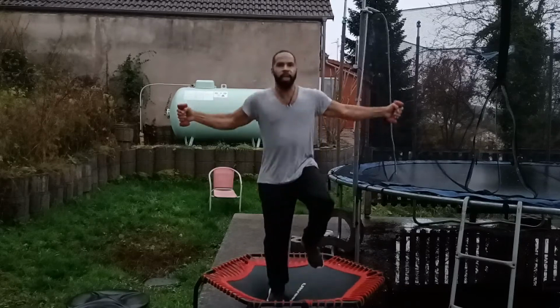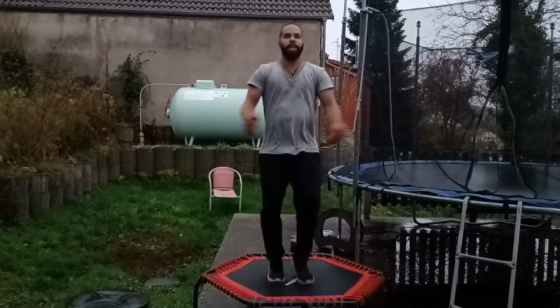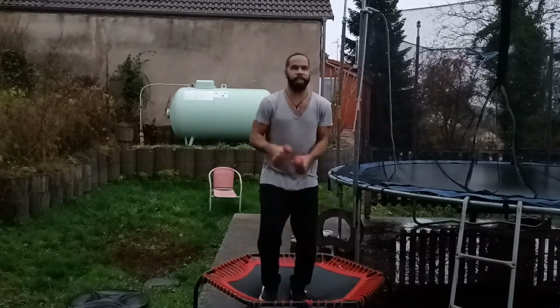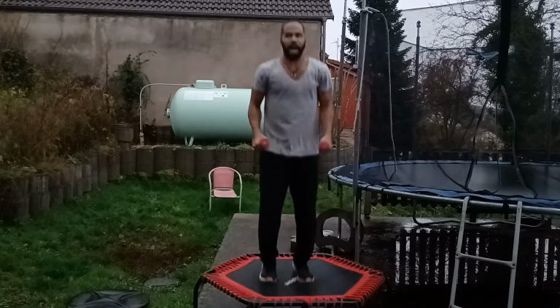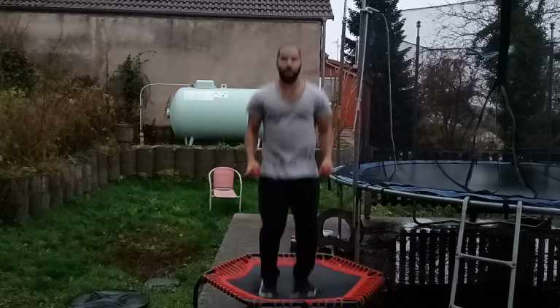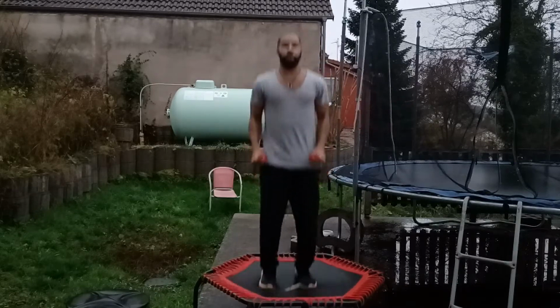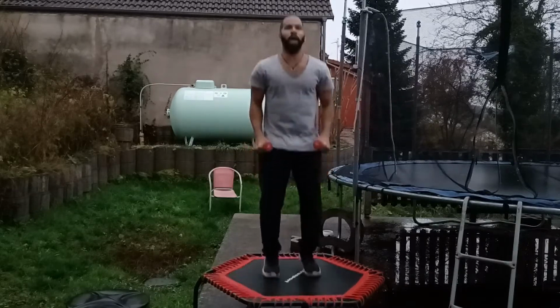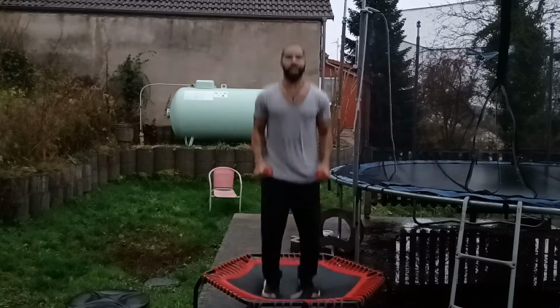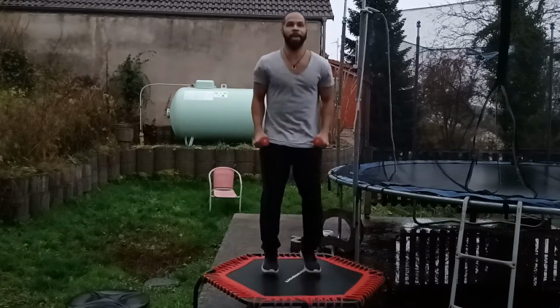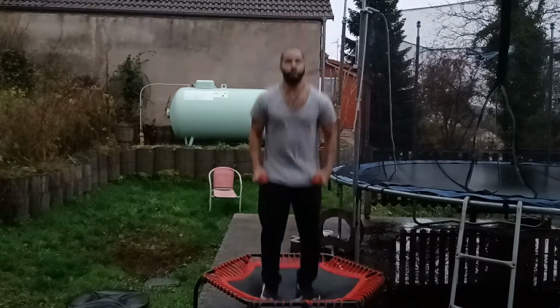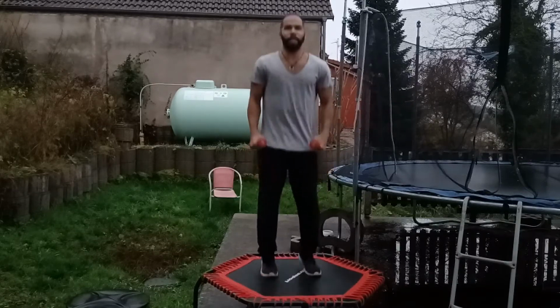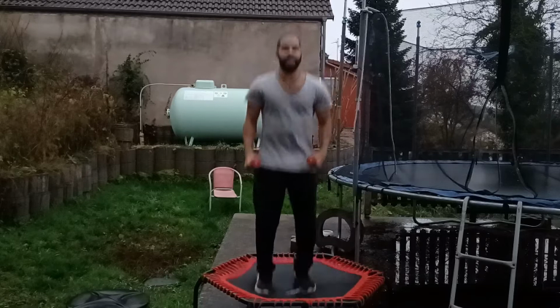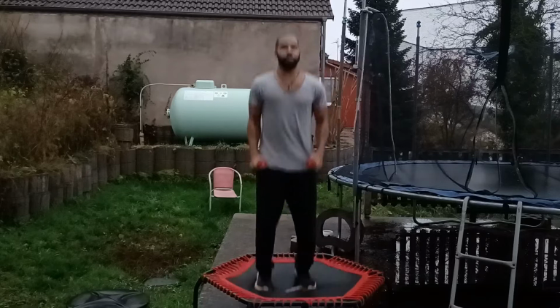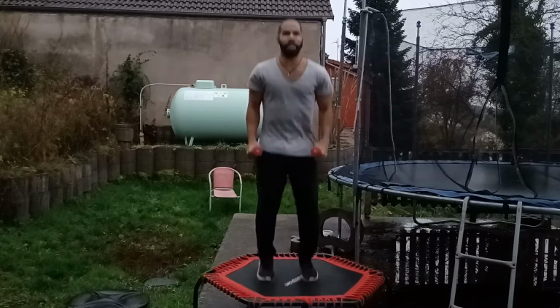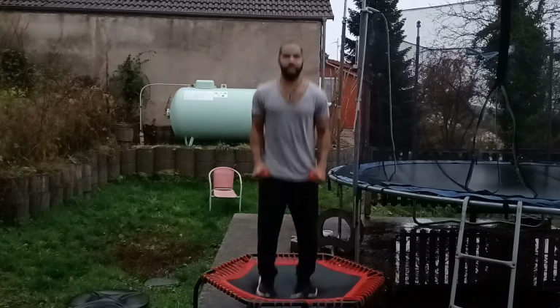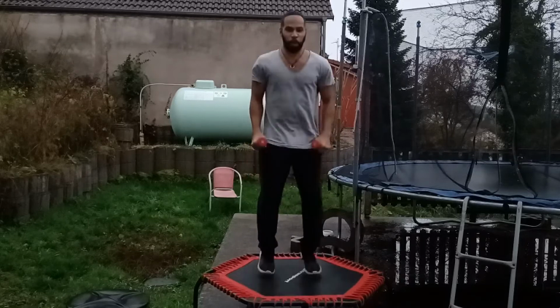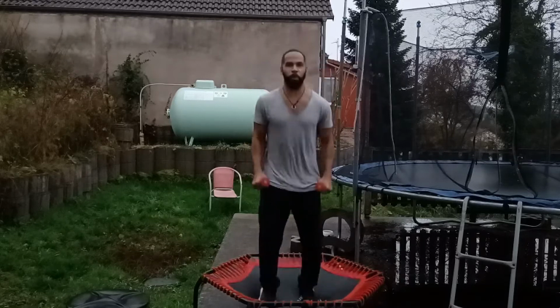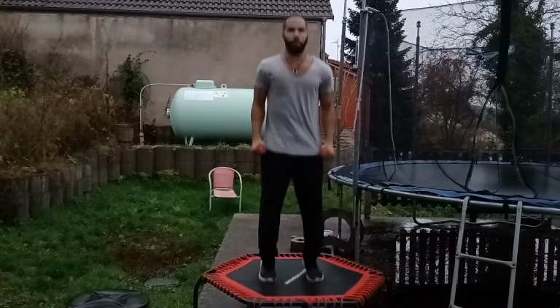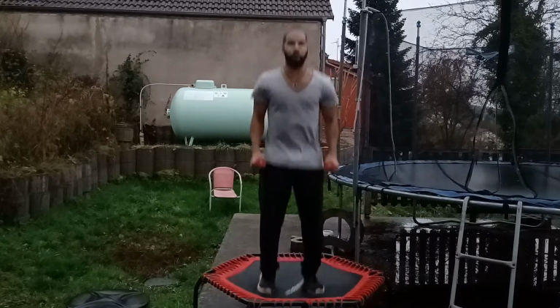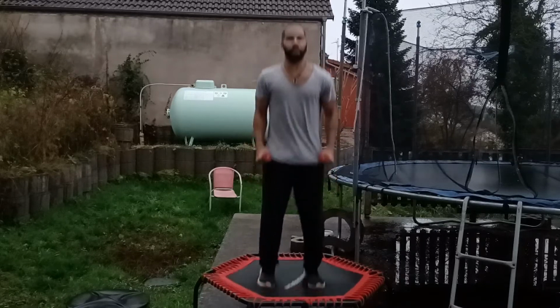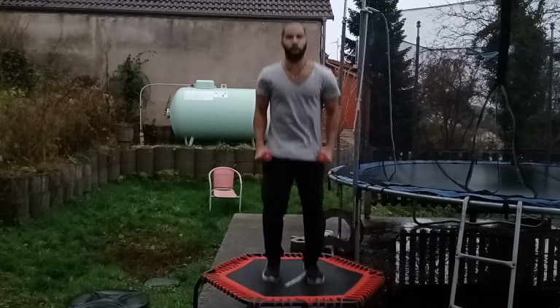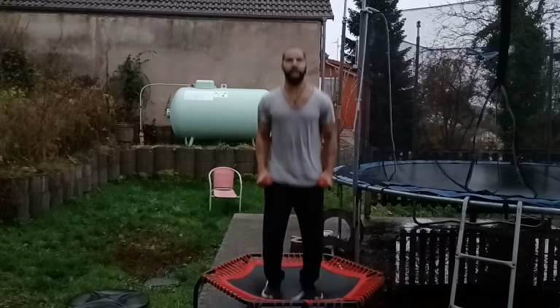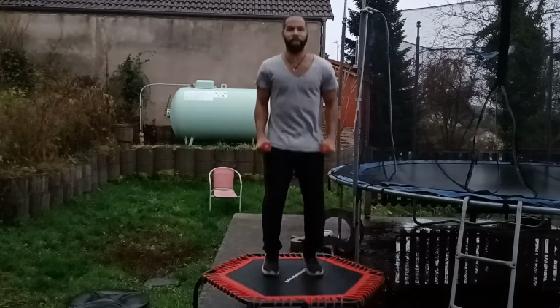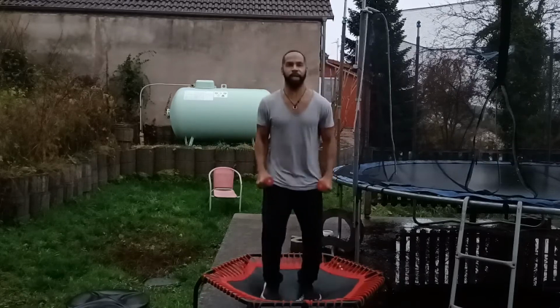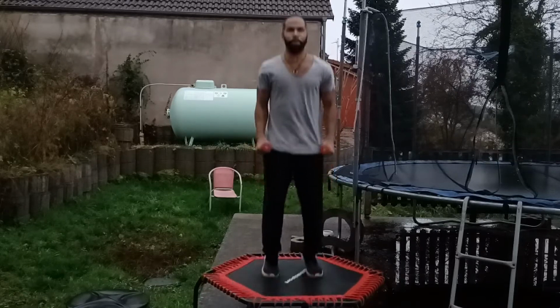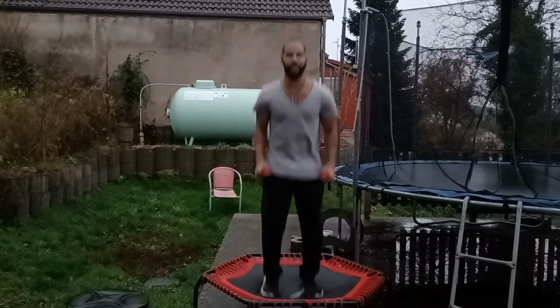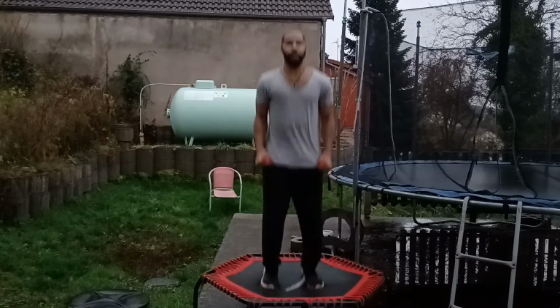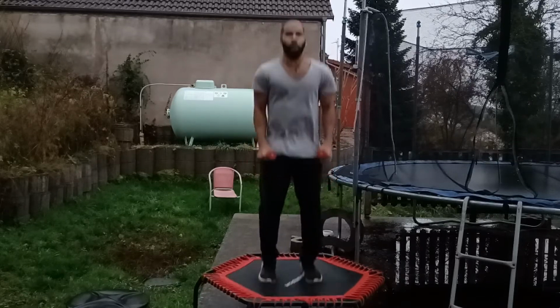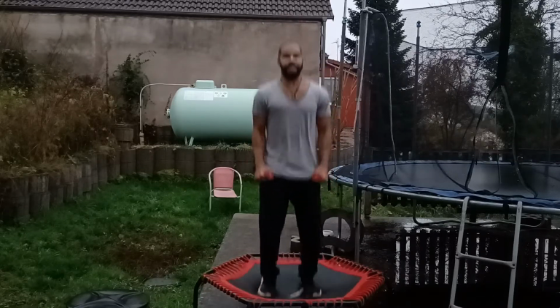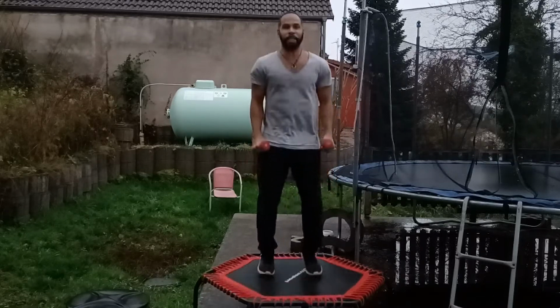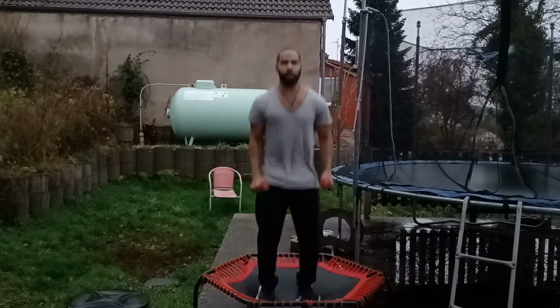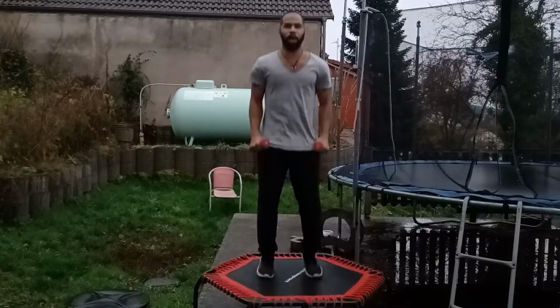Good job, everyone! We just completed day 24 of our rebounder workout. We've got six more days to go!